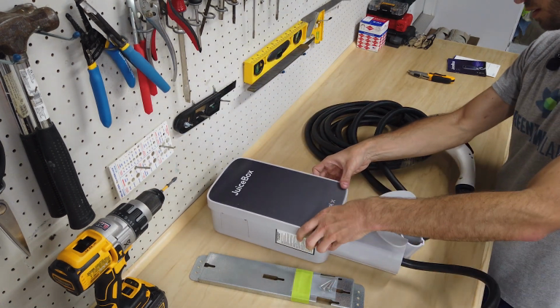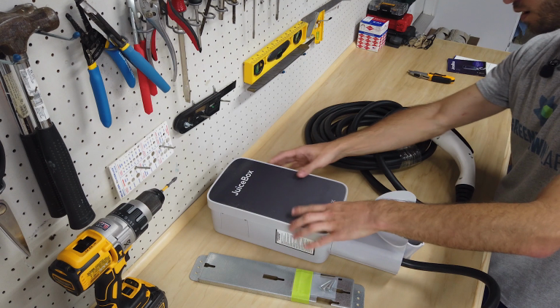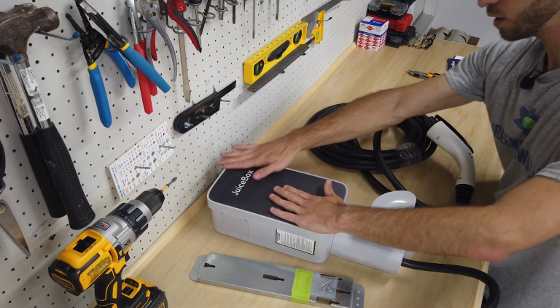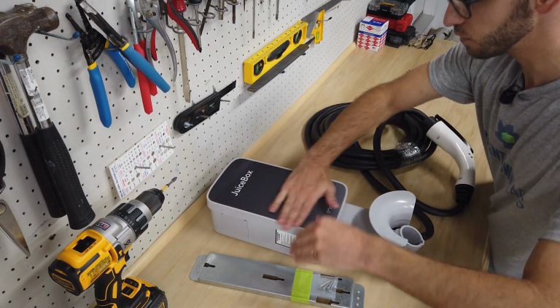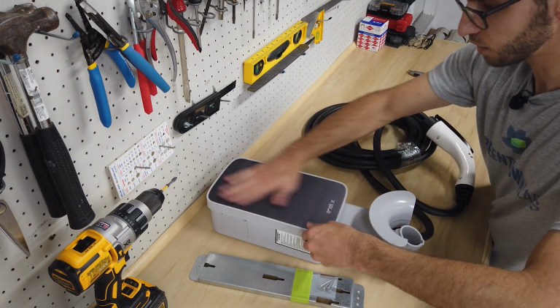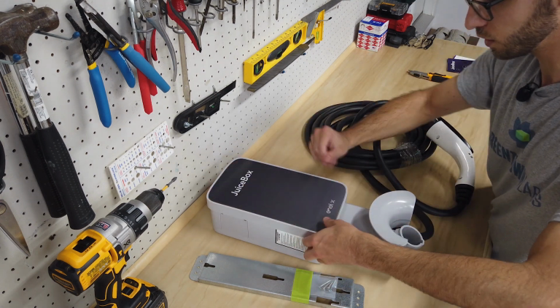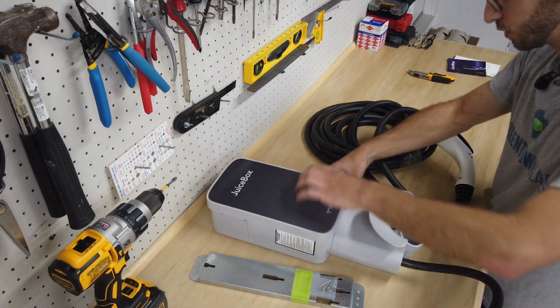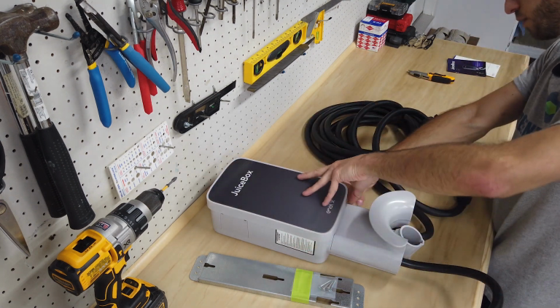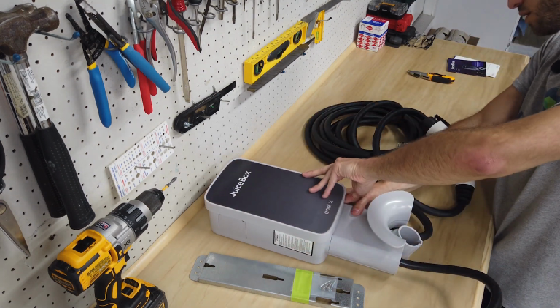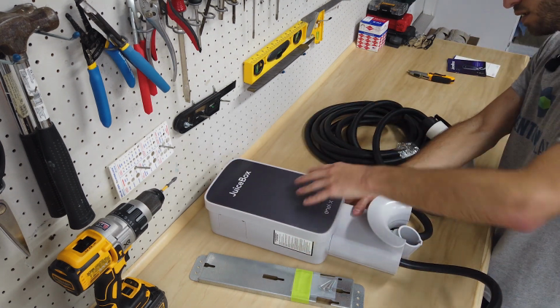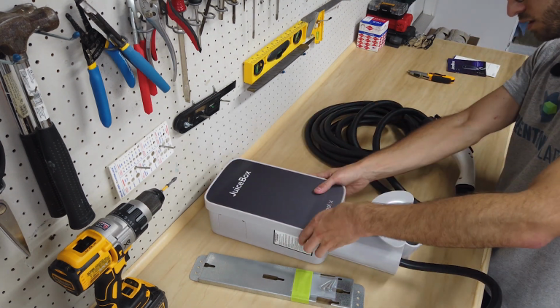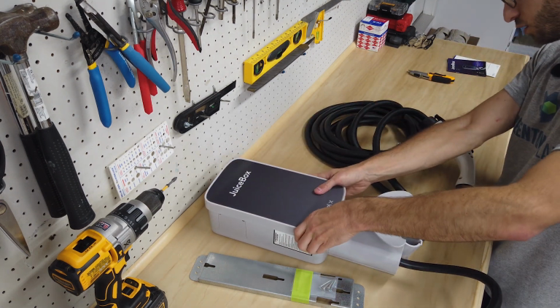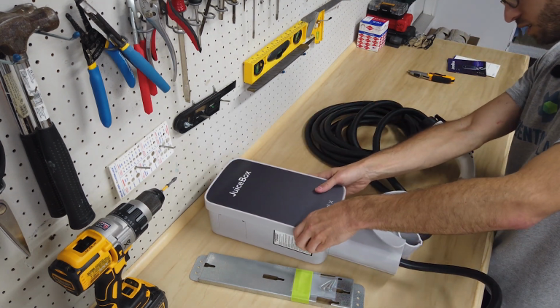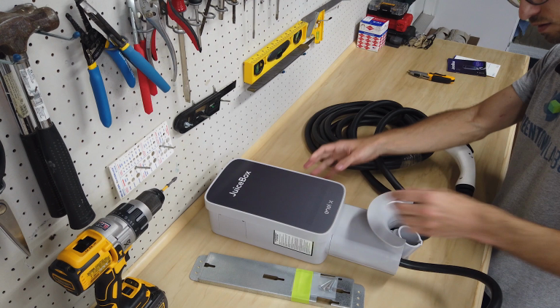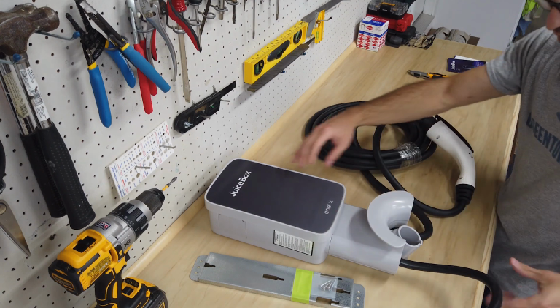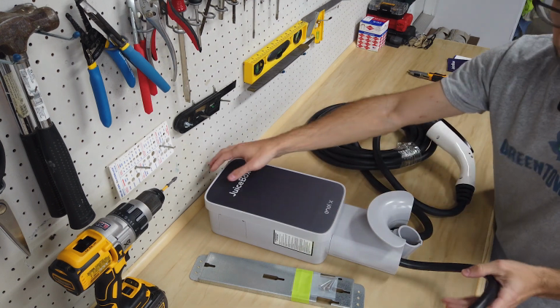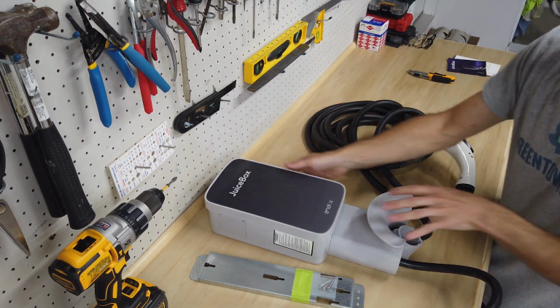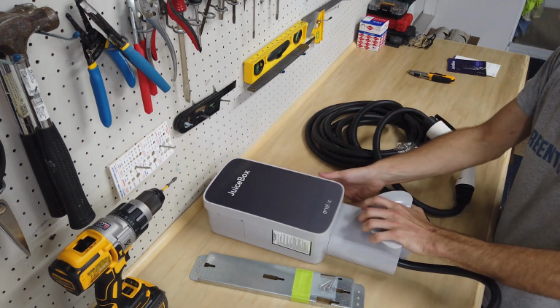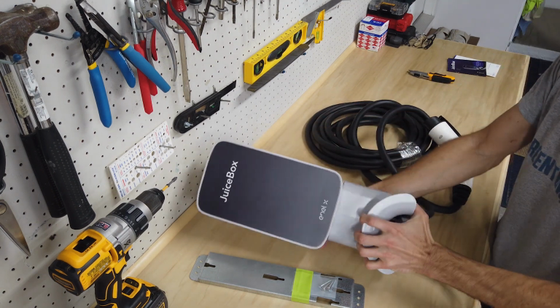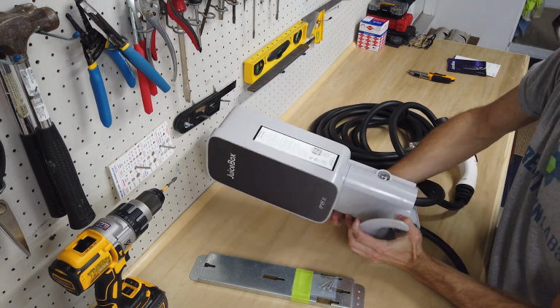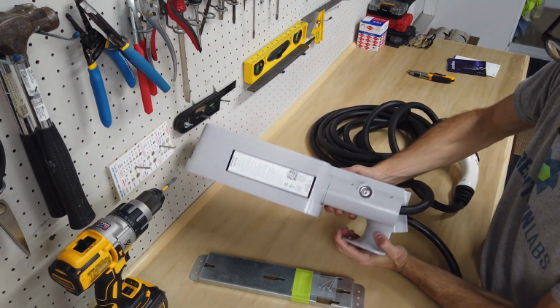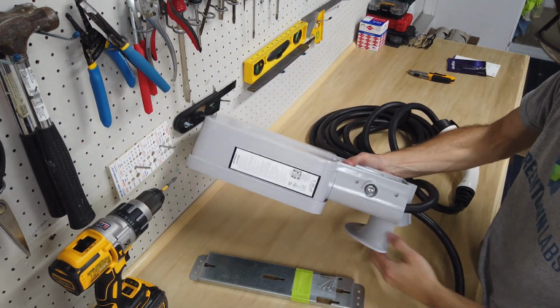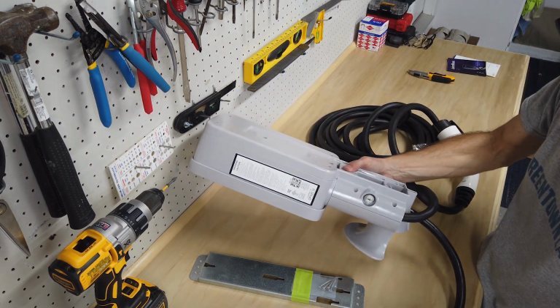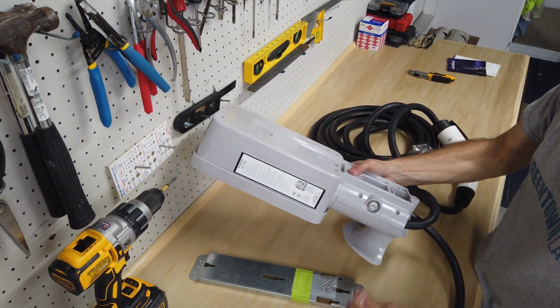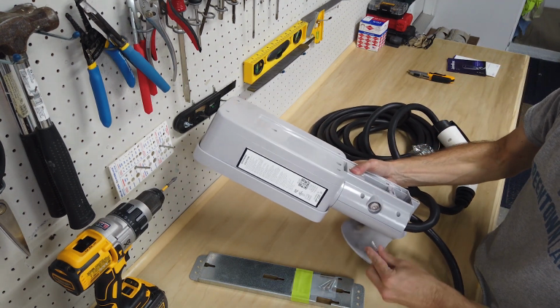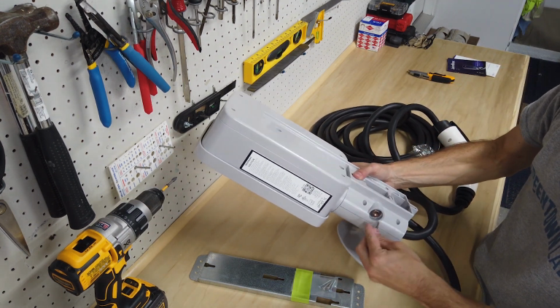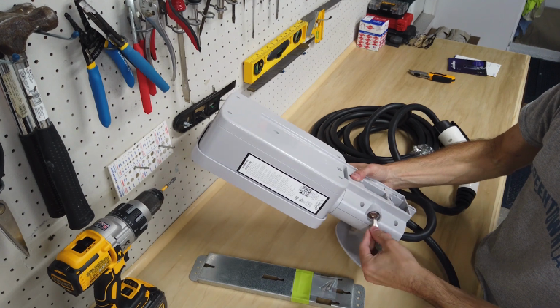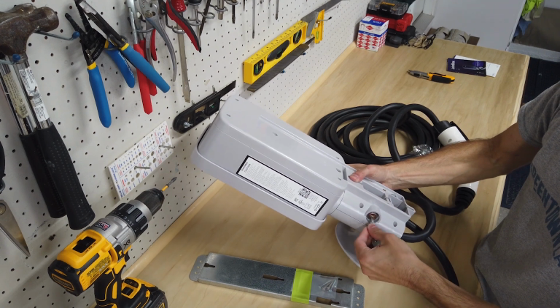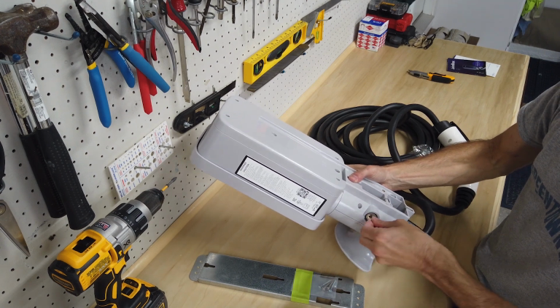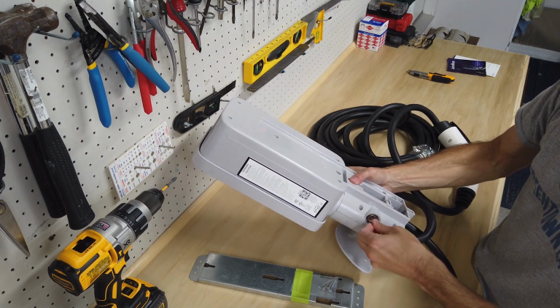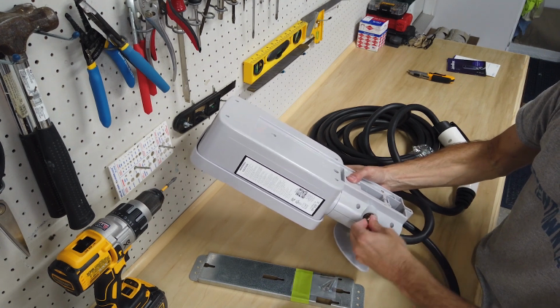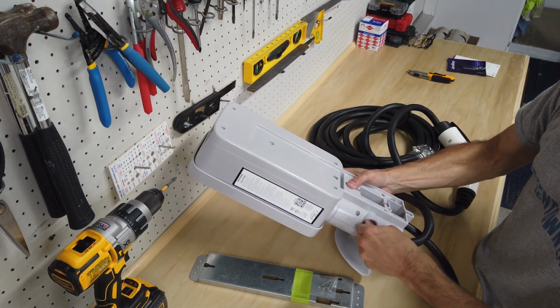I'm trying to see if this top lid comes off here - it doesn't look like it. You can also see on the other side of the product this is the lock location, so let's give that a go.